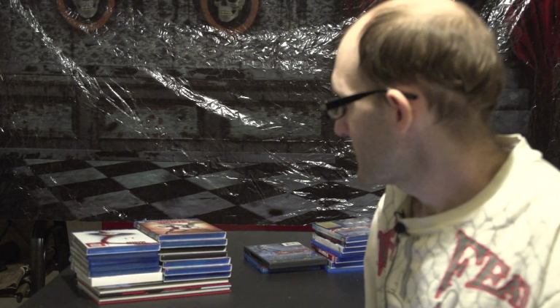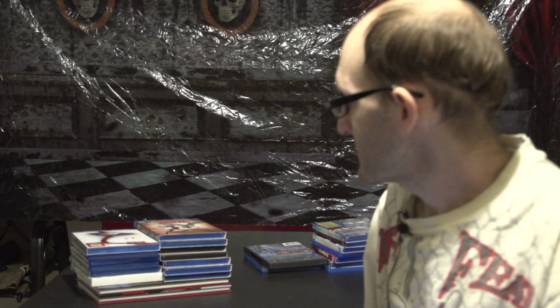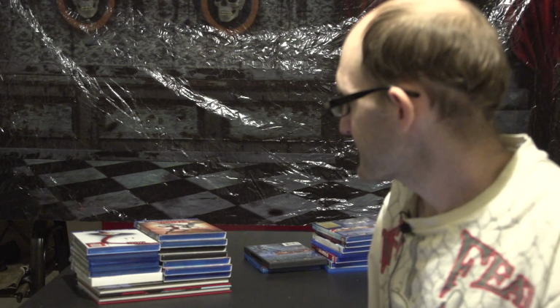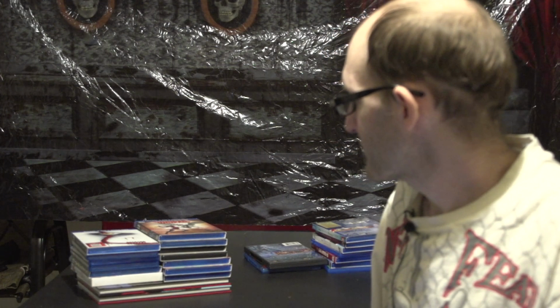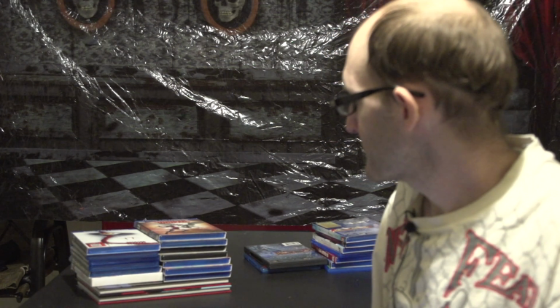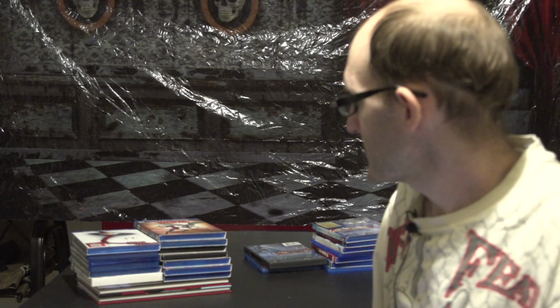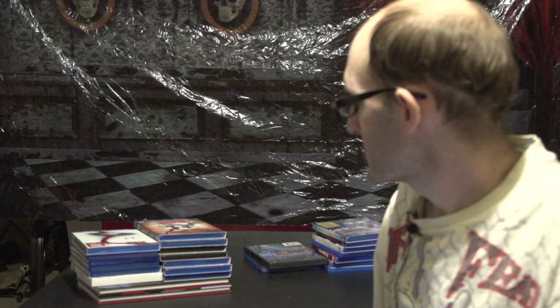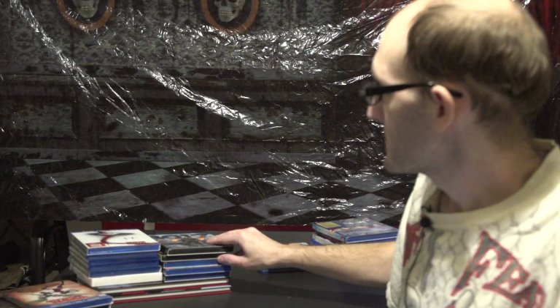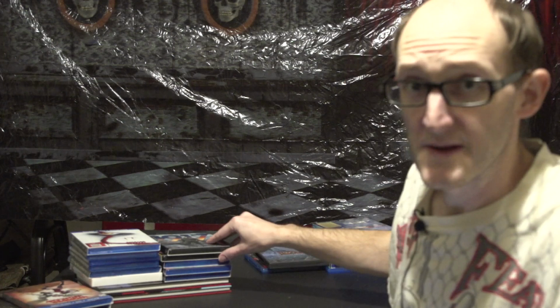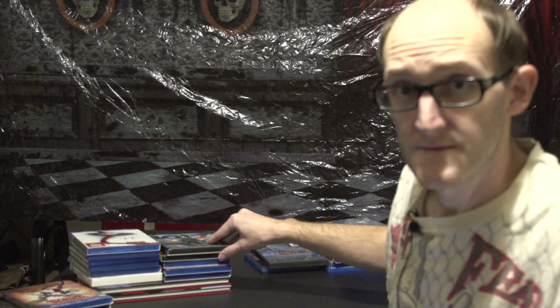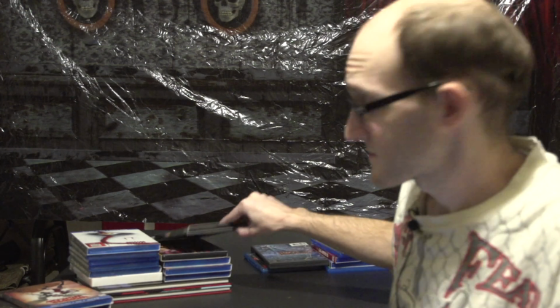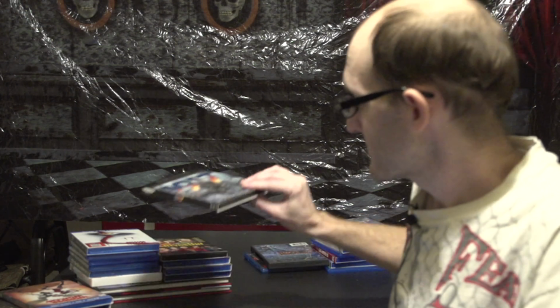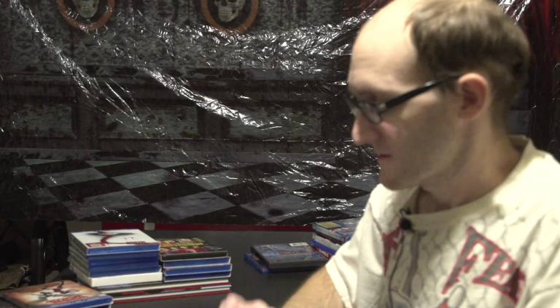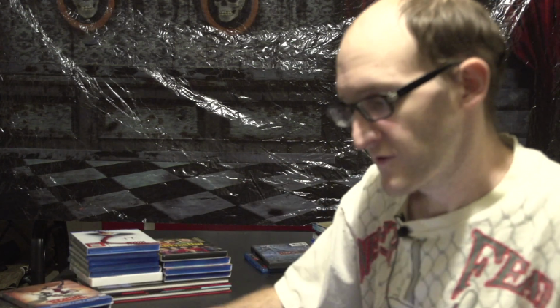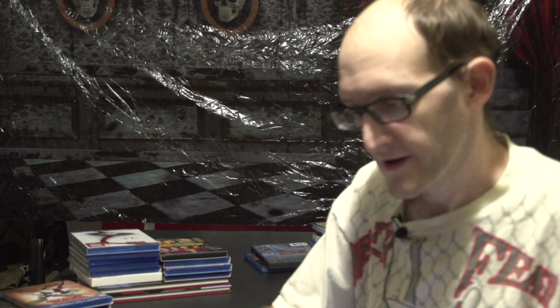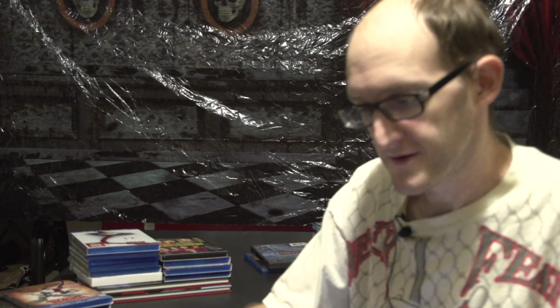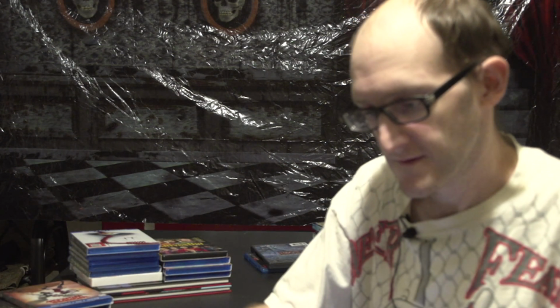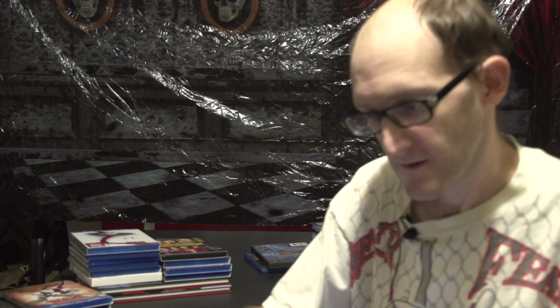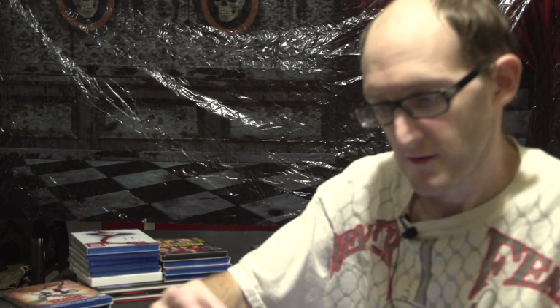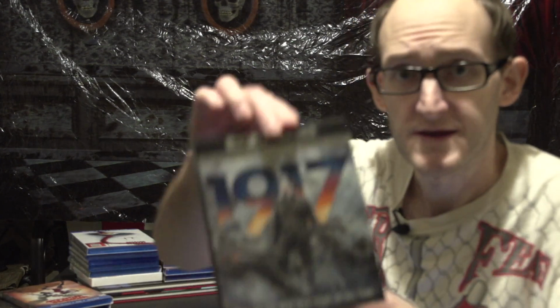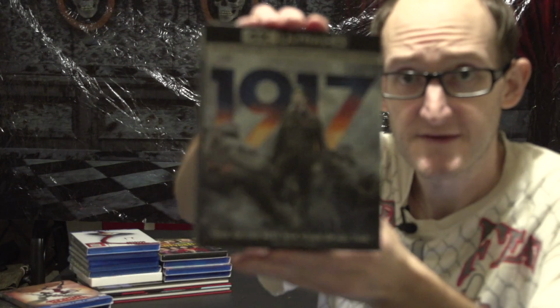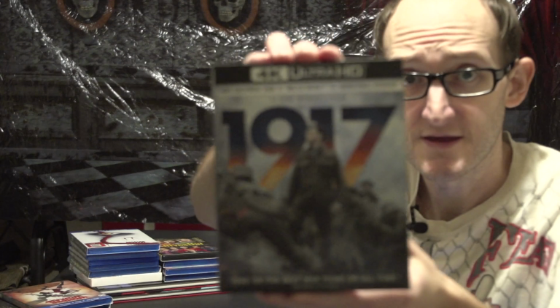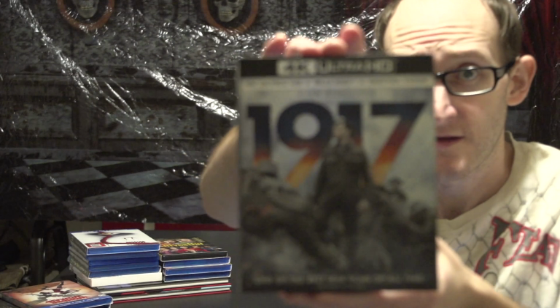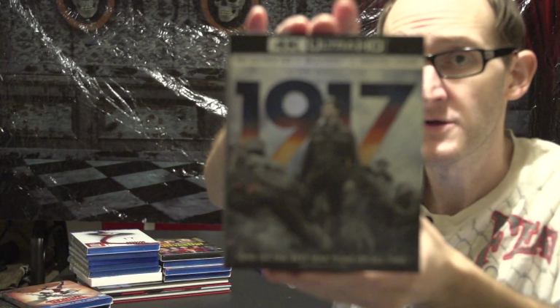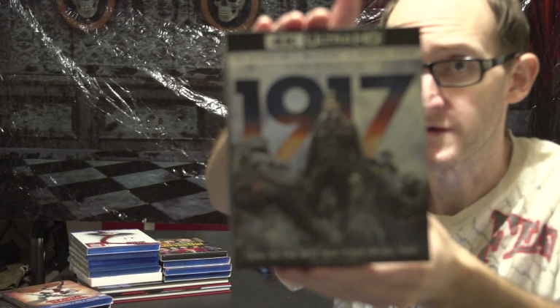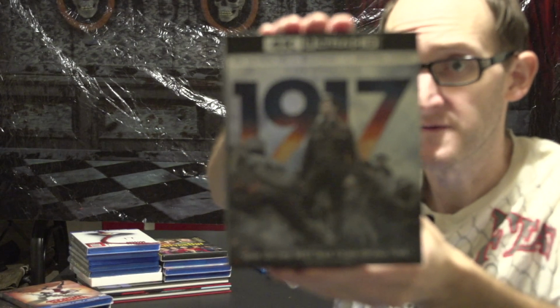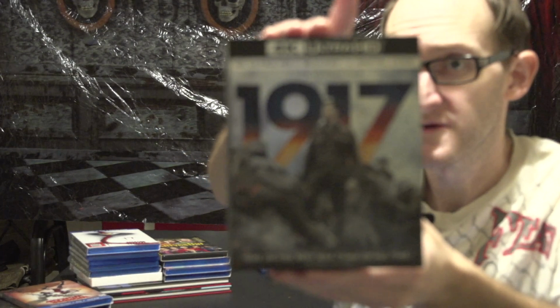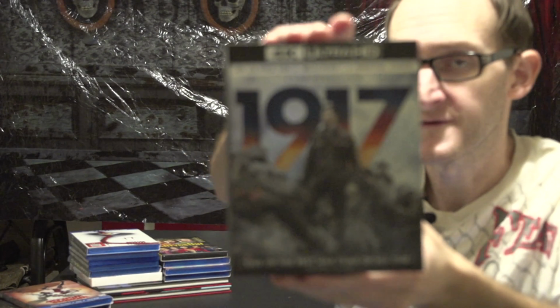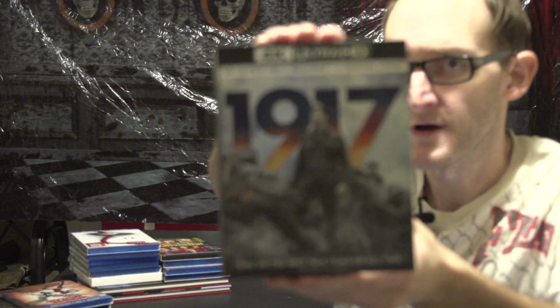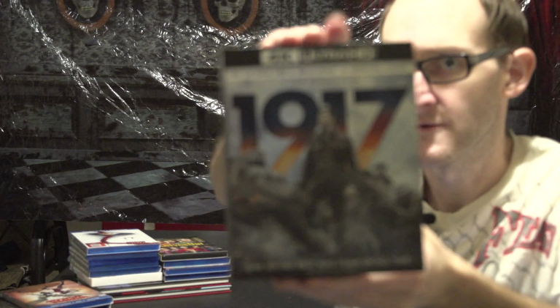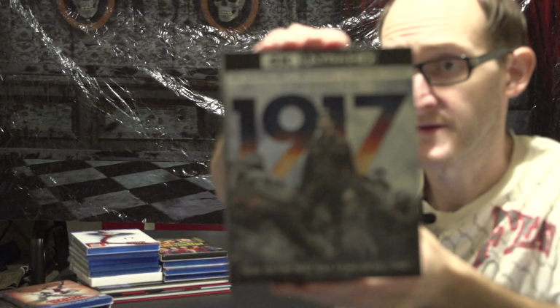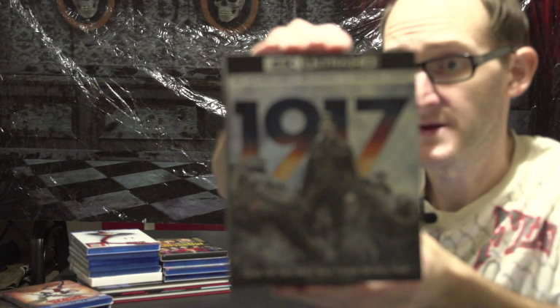Next up will be Best Buy. Two 4K releases: 1917 — I really enjoyed this movie, it was a lot better than what I thought it would be.